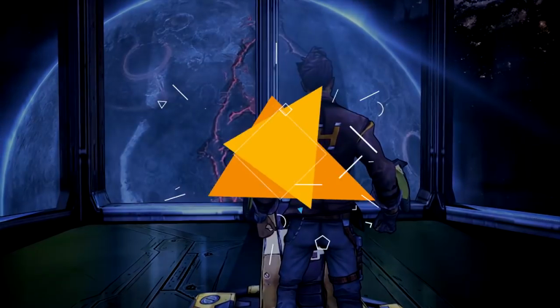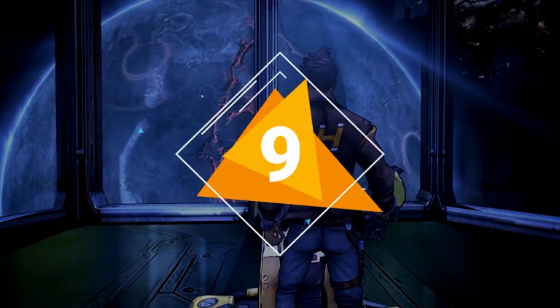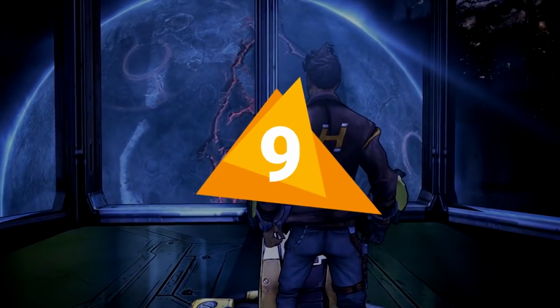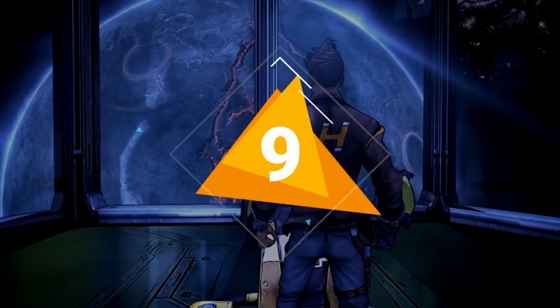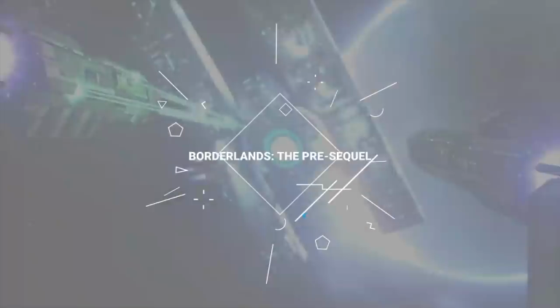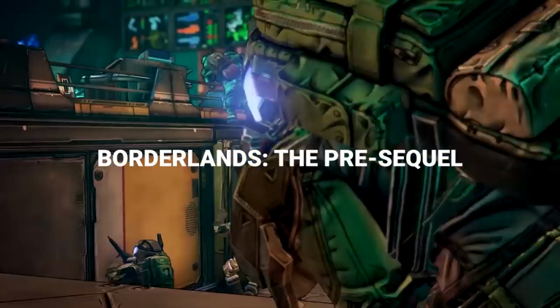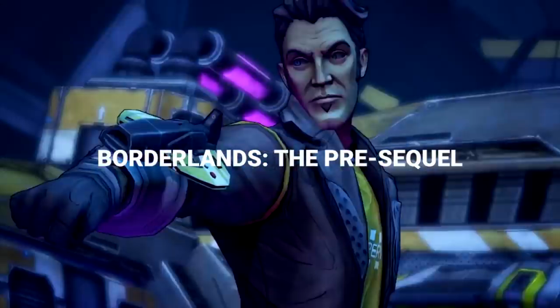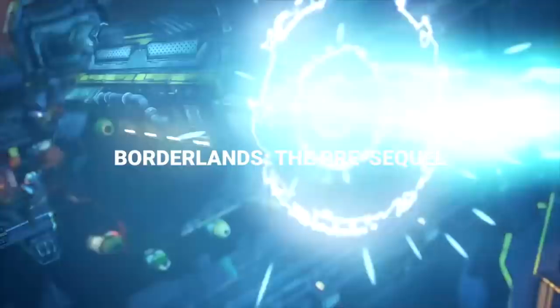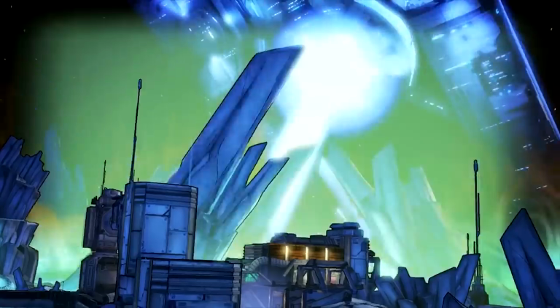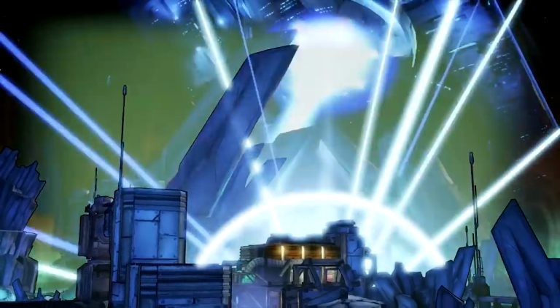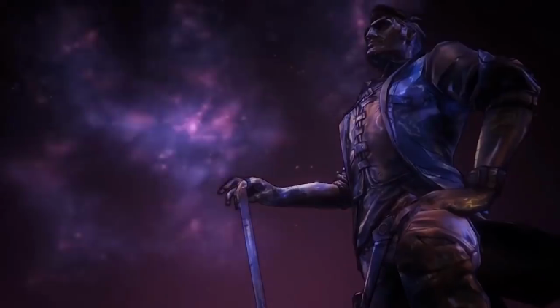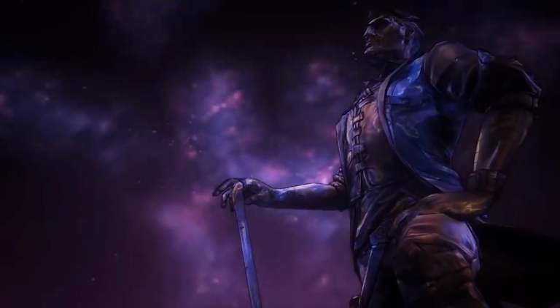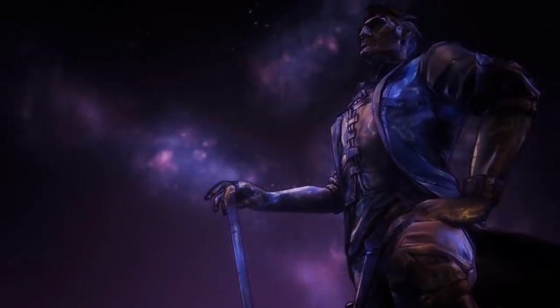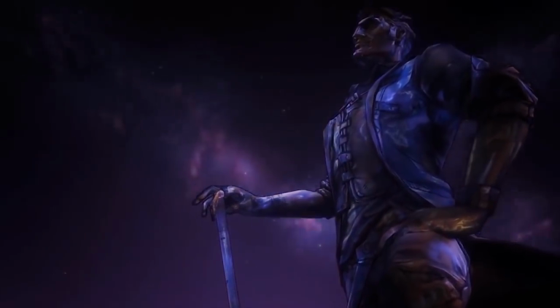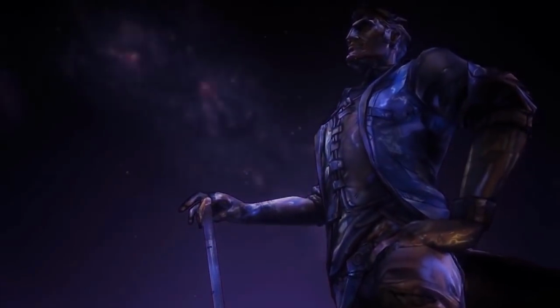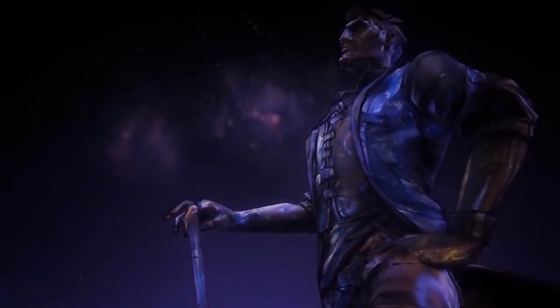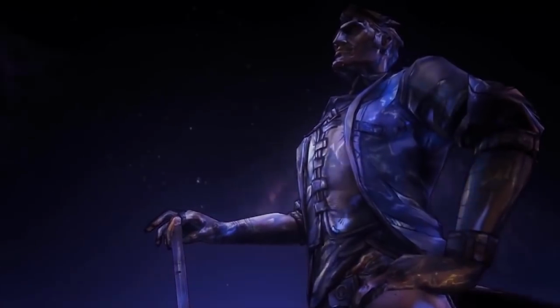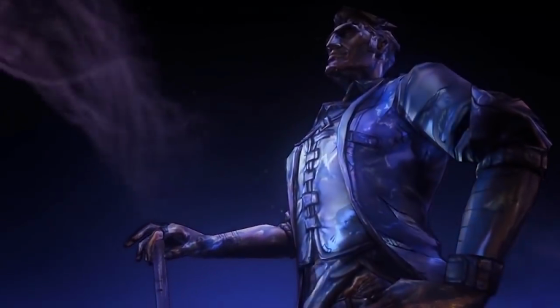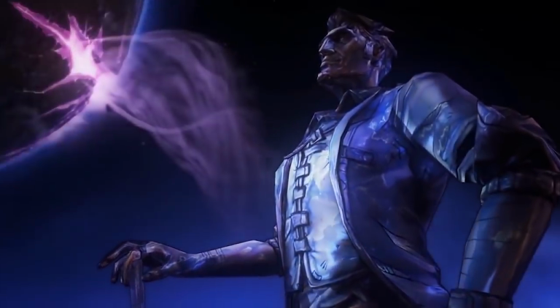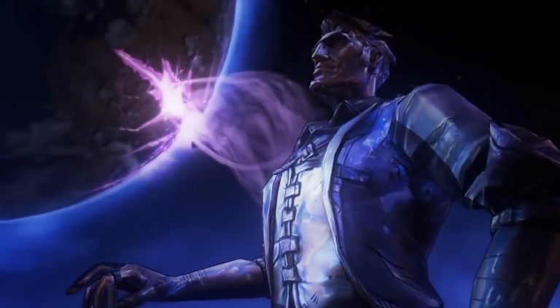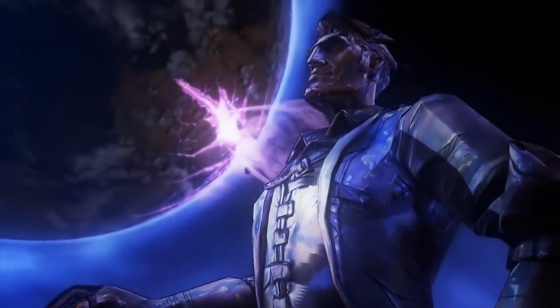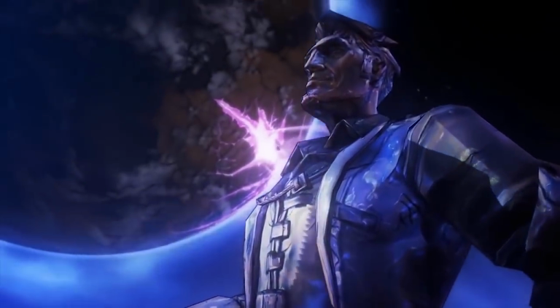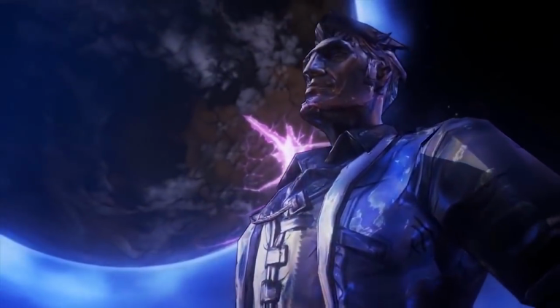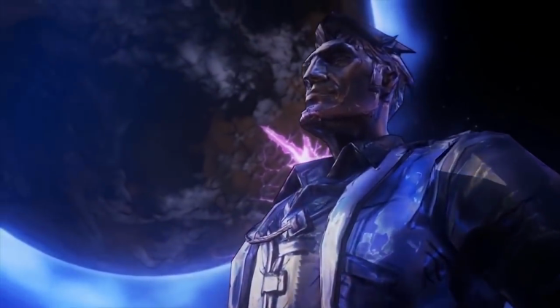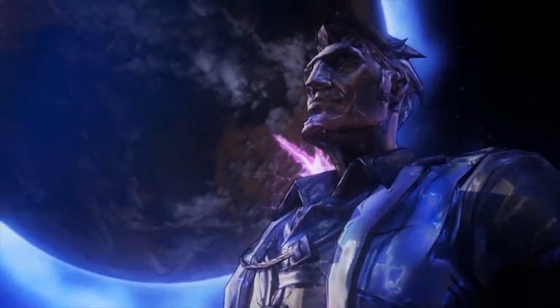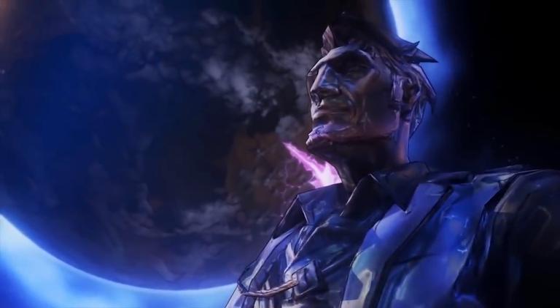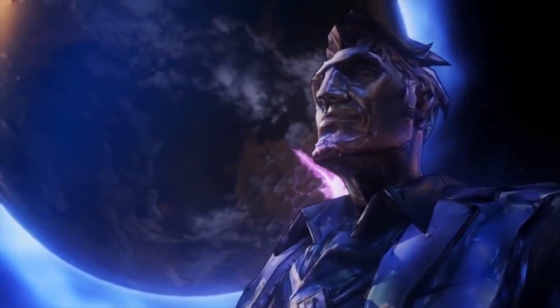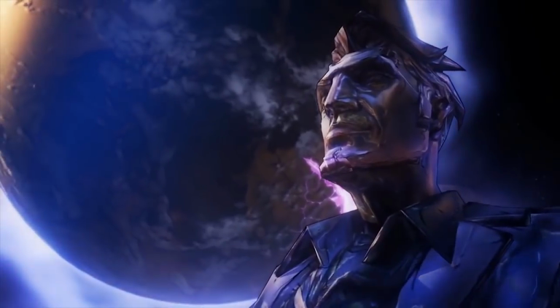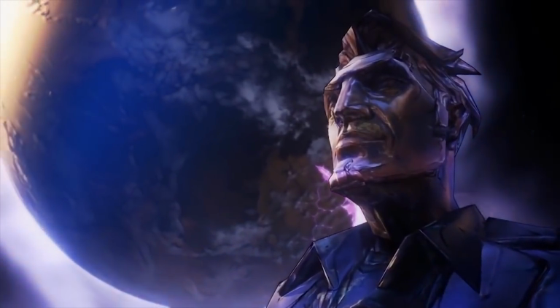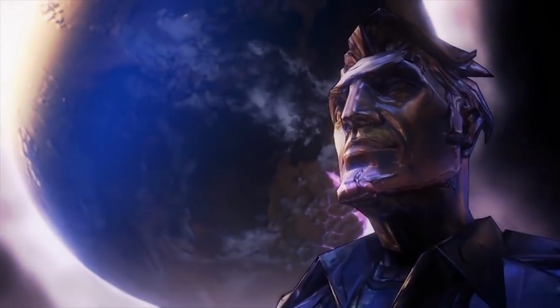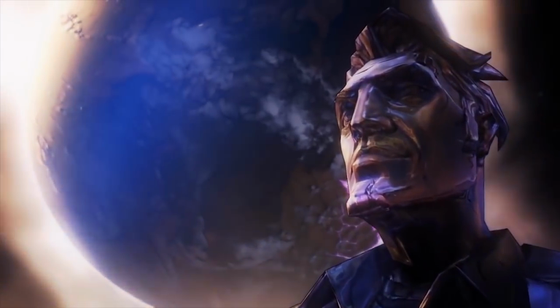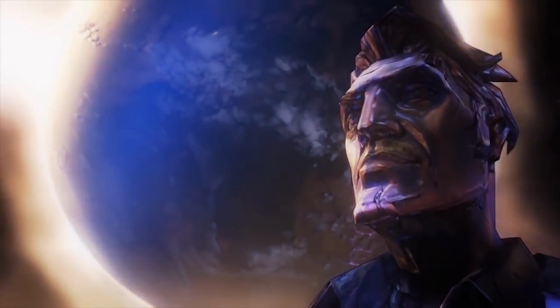Number 9: Borderlands: The Pre-Sequel. Taking place between the first and second installments of Borderlands, the Pre-Sequel takes you to the moon, where you witness the rise to power of the series' iconic villain, Handsome Jack, from the perspective of his lackeys.